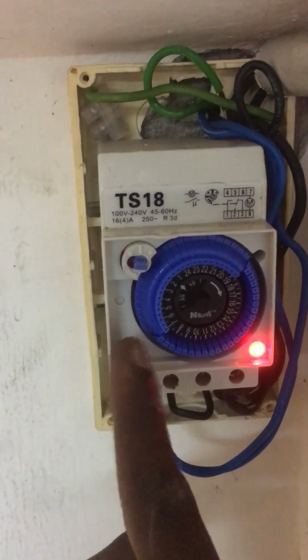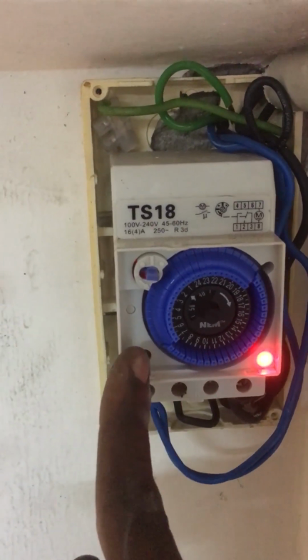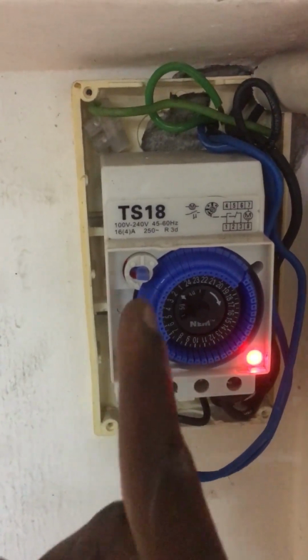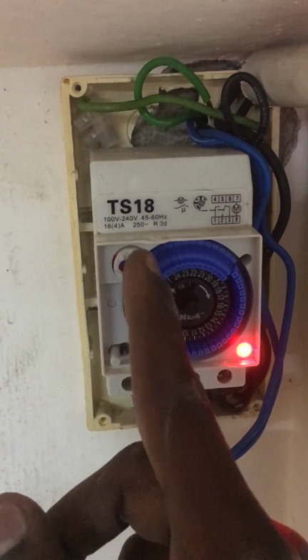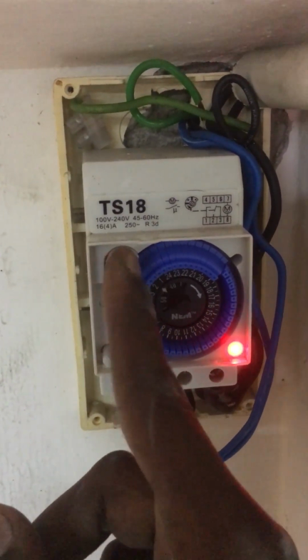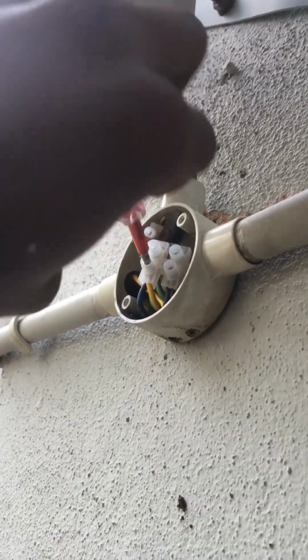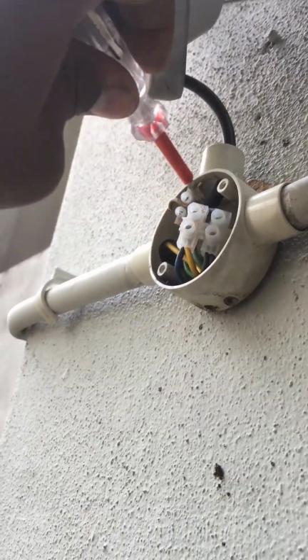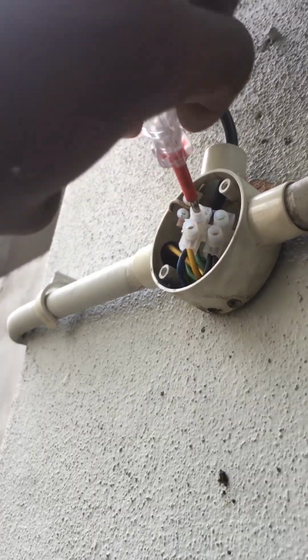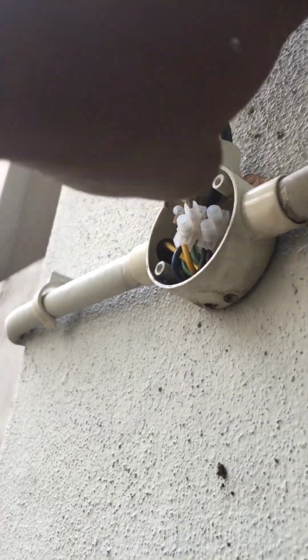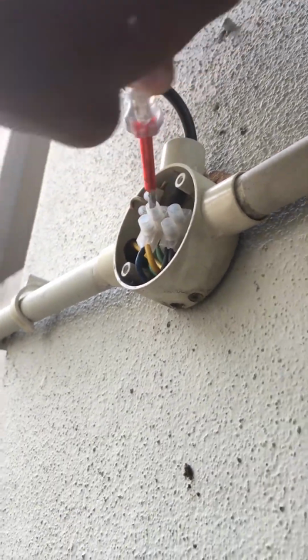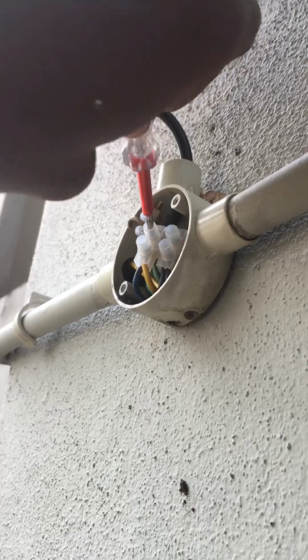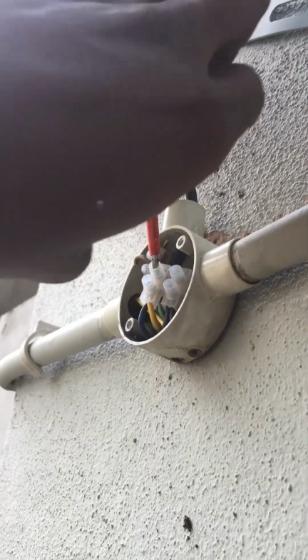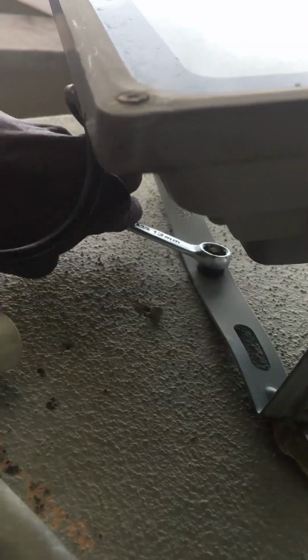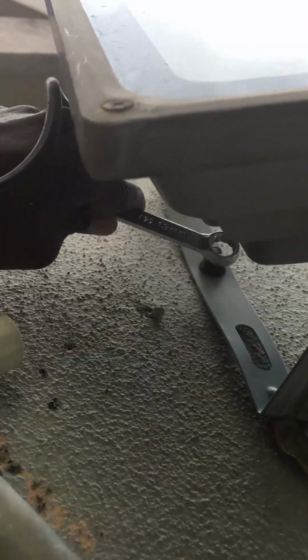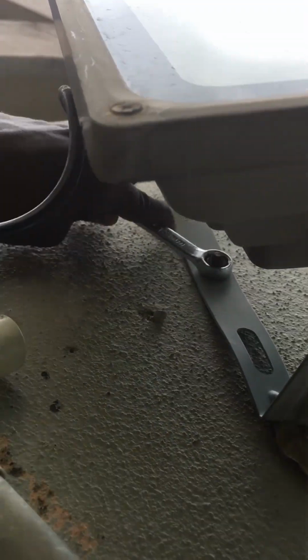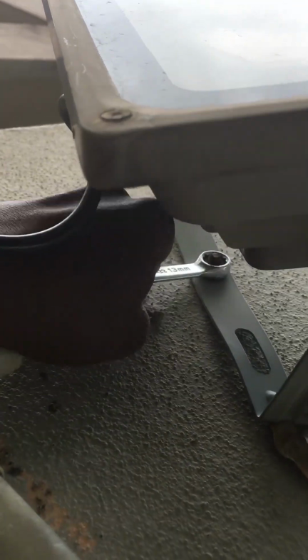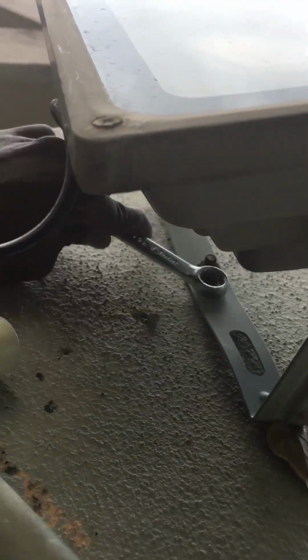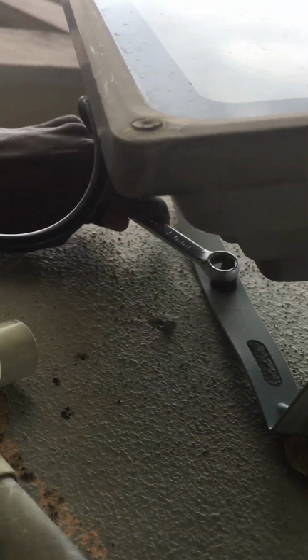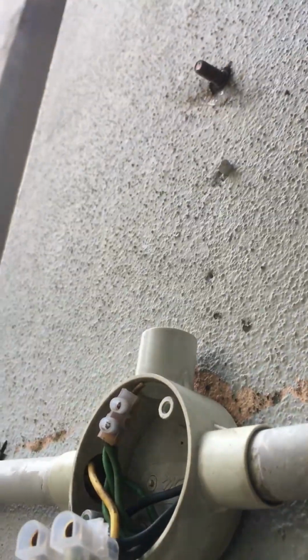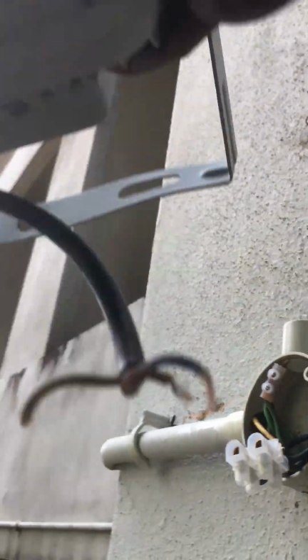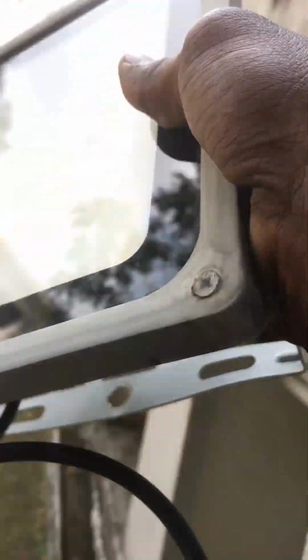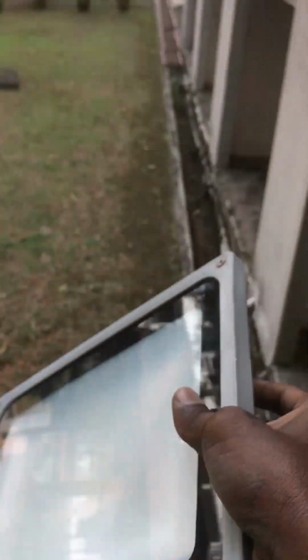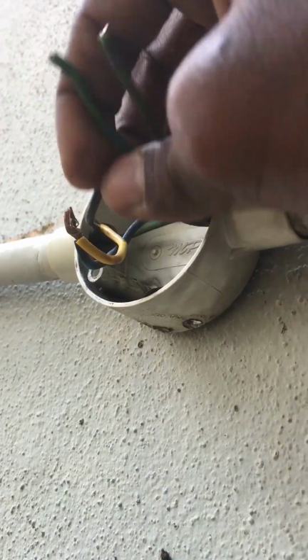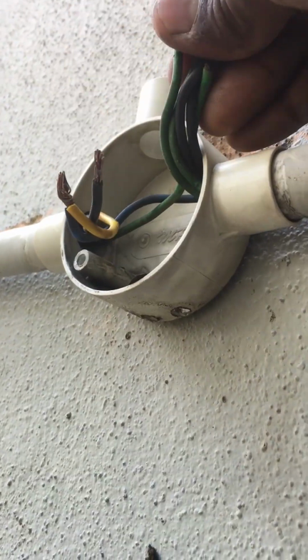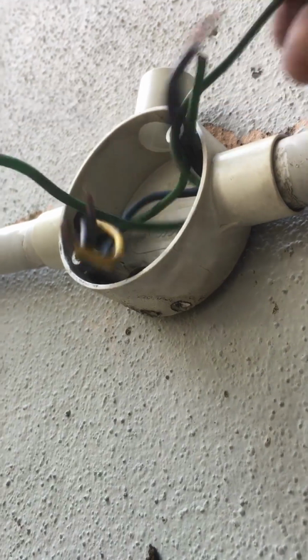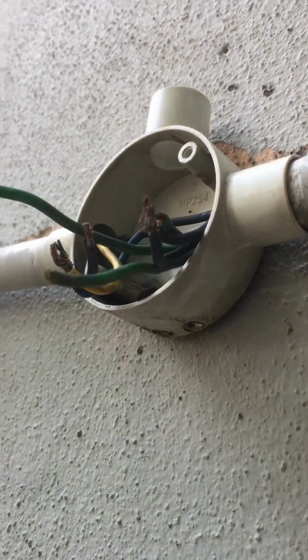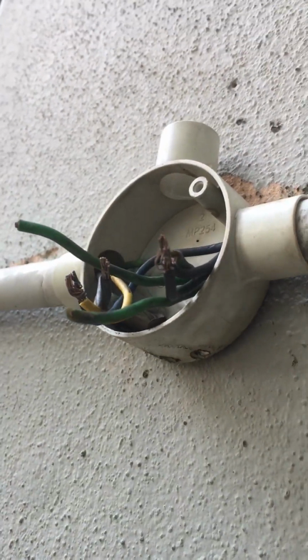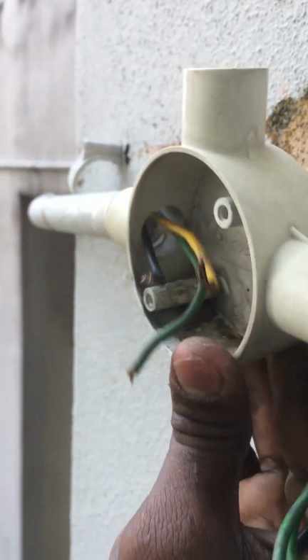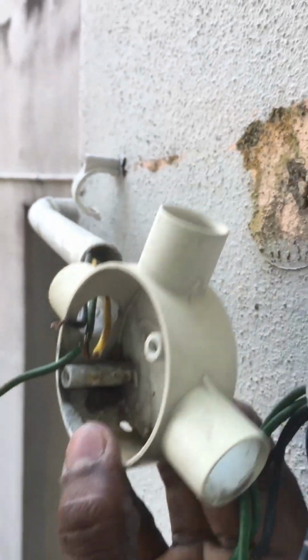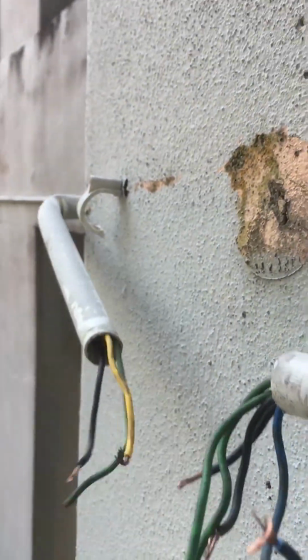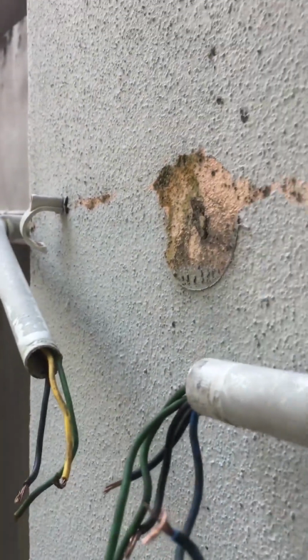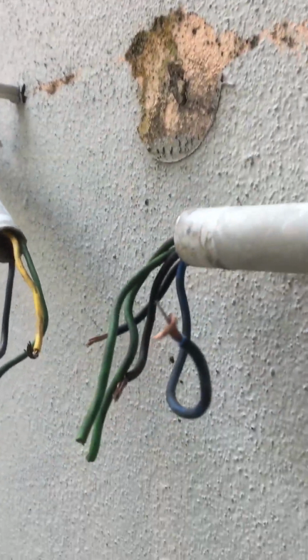Set the timer in the off position, then disconnect the spotlight wire from the connector. Next, unscrew the spotlight wall plug and bring down the damaged spotlight. Separate the light wiring, loop in, and remove the PVC junction joint.